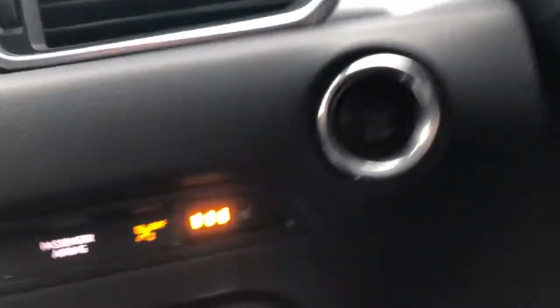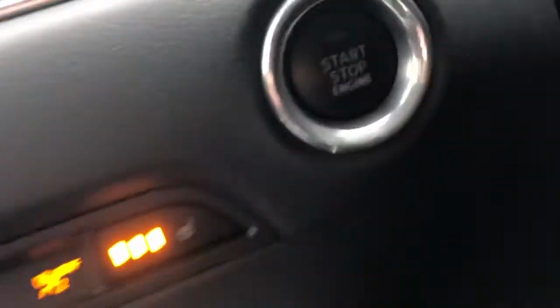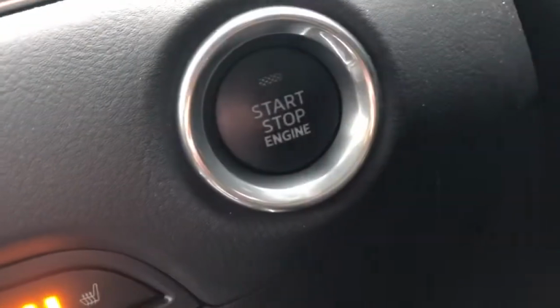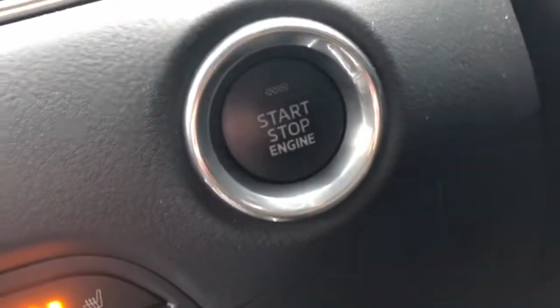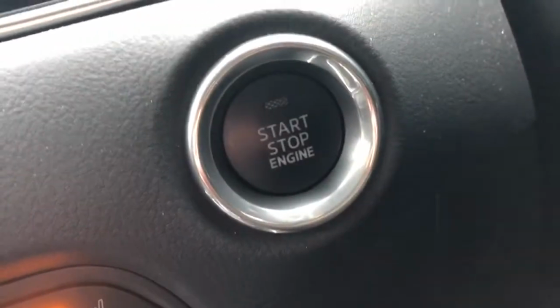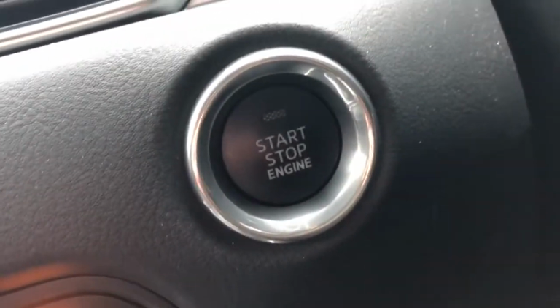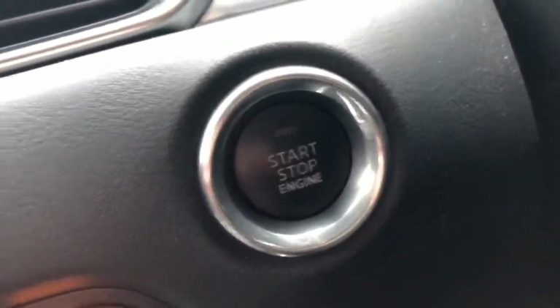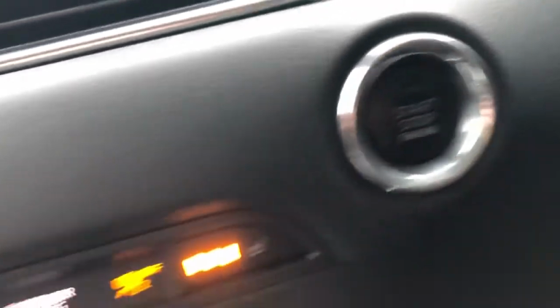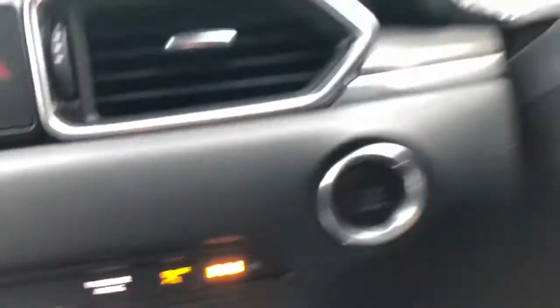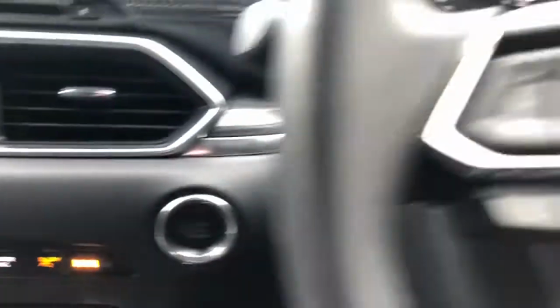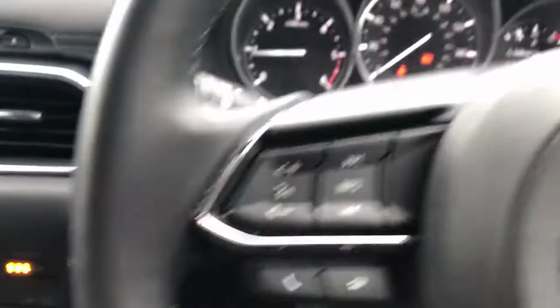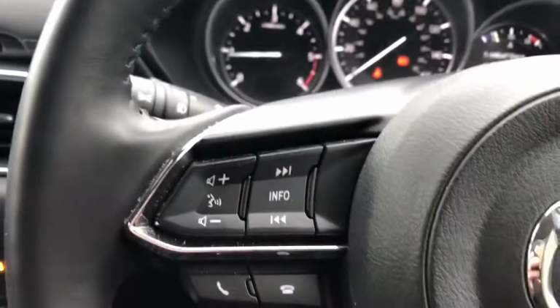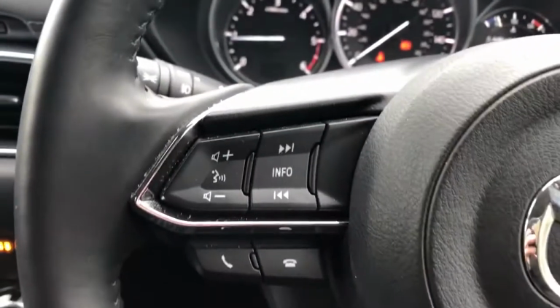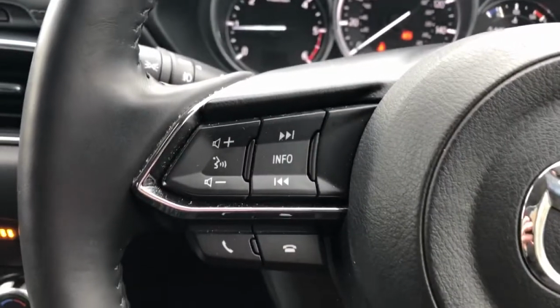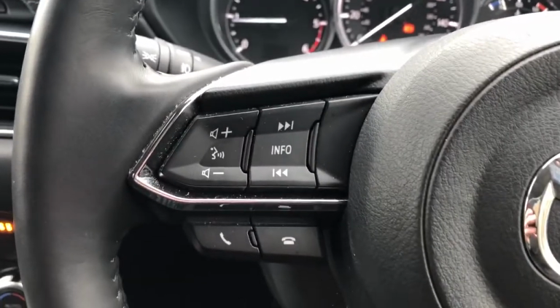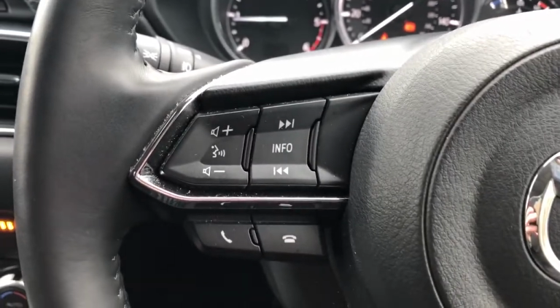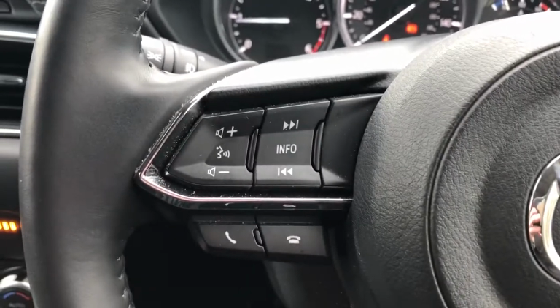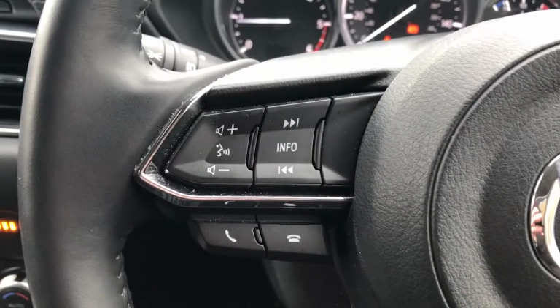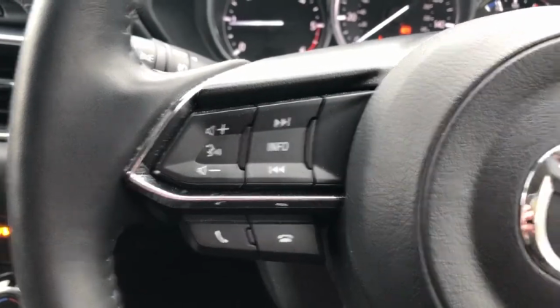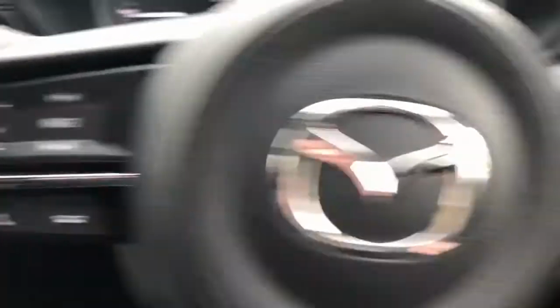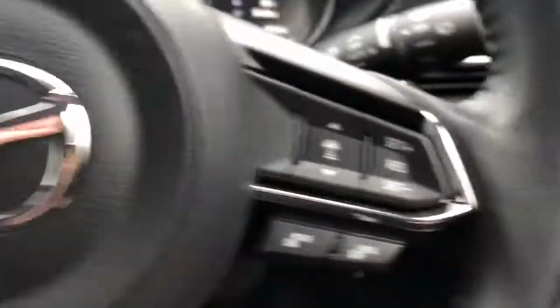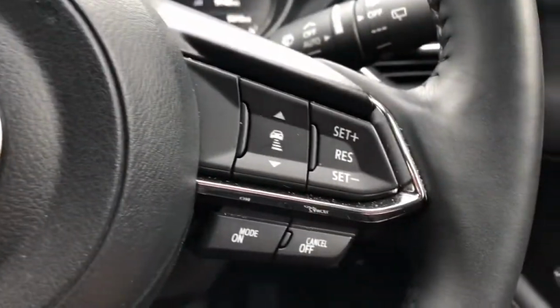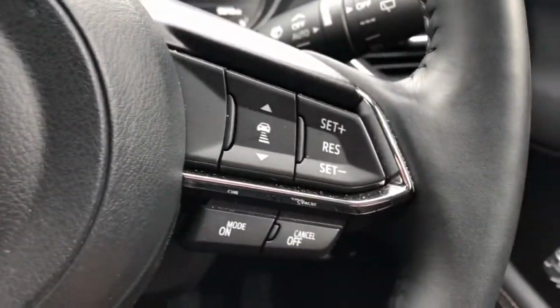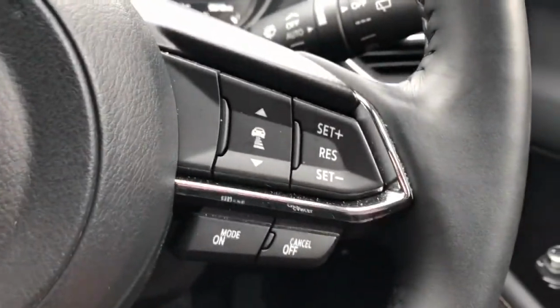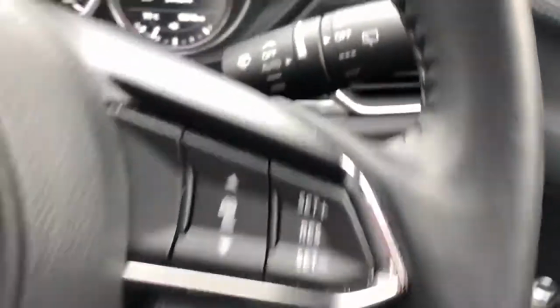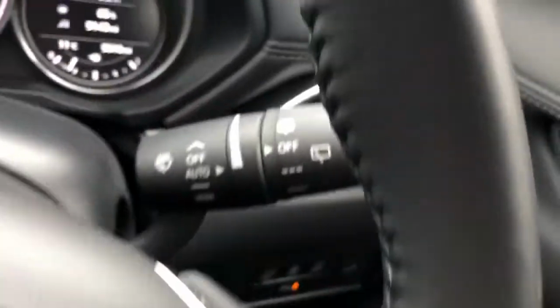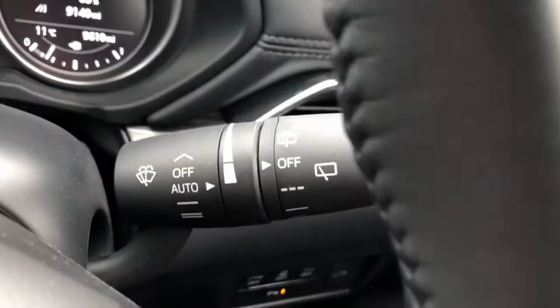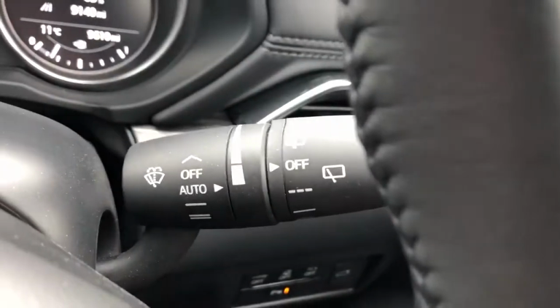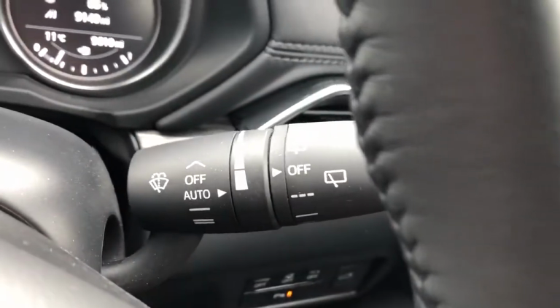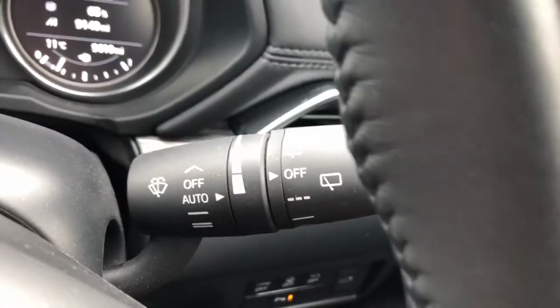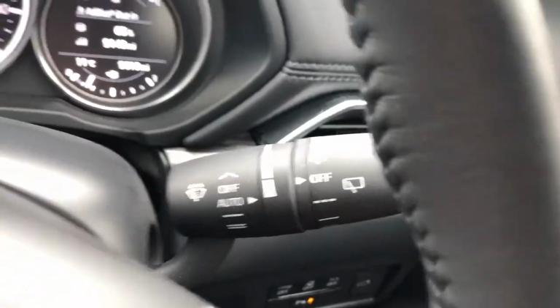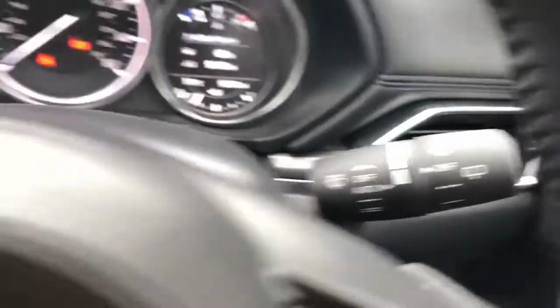There is a stop-start button in here. We have steering wheel controls for radio, Bluetooth, cruise control, and speed limiter. Automatic wipers and lights.